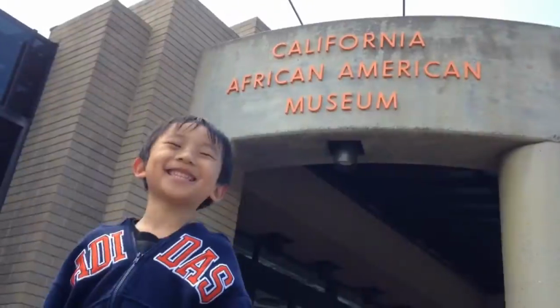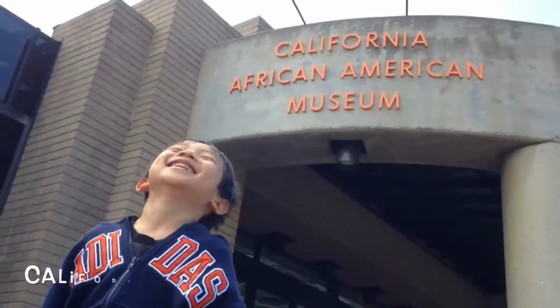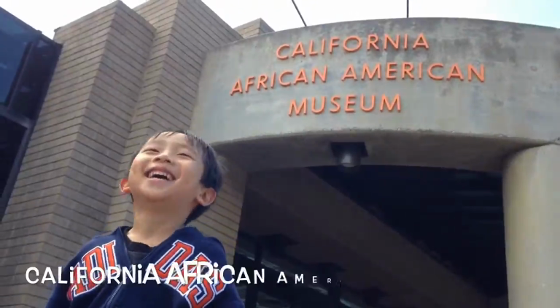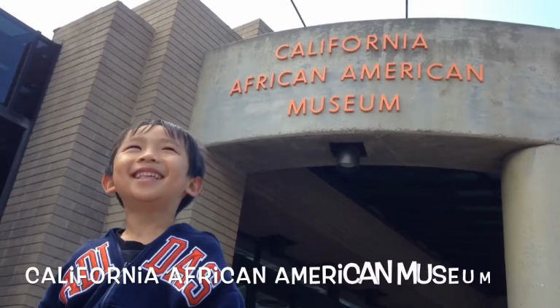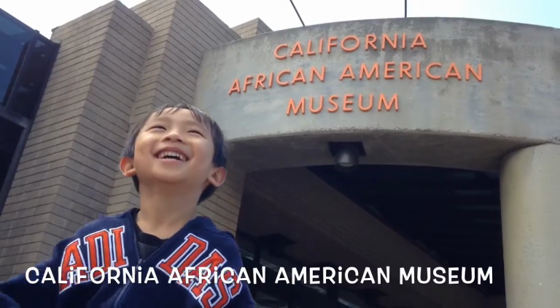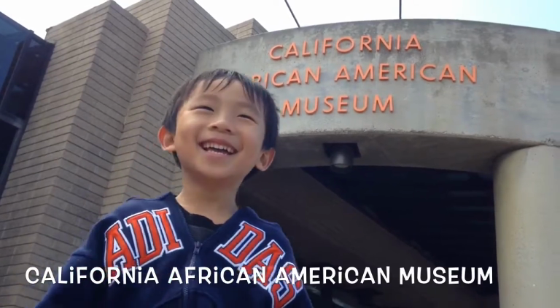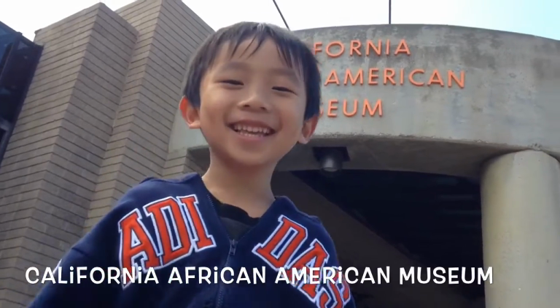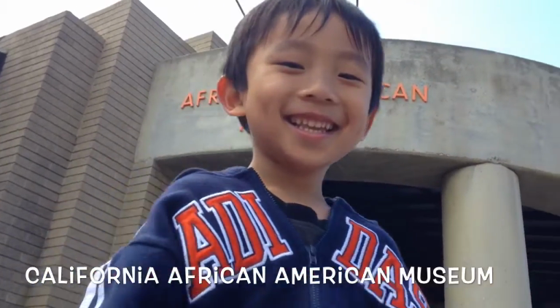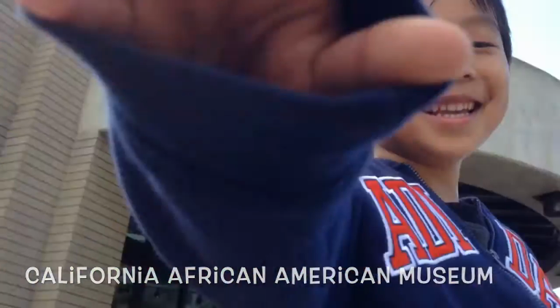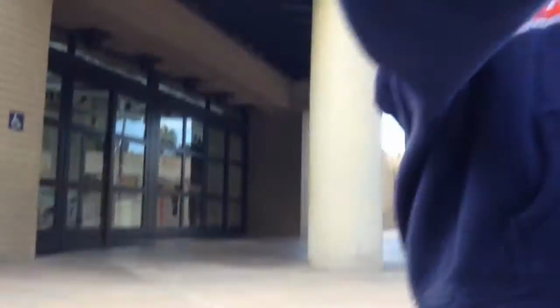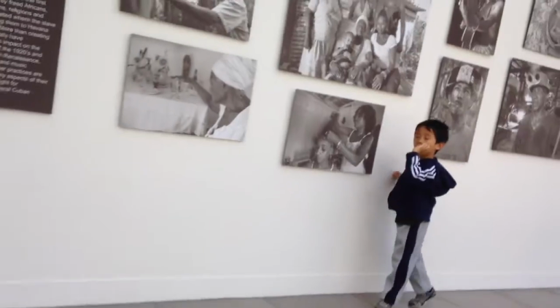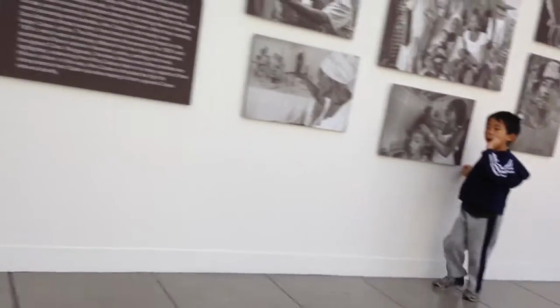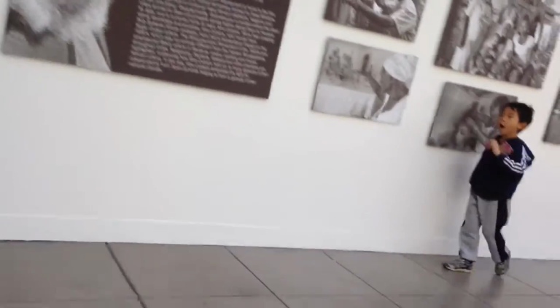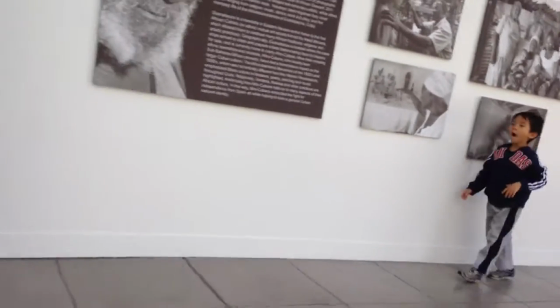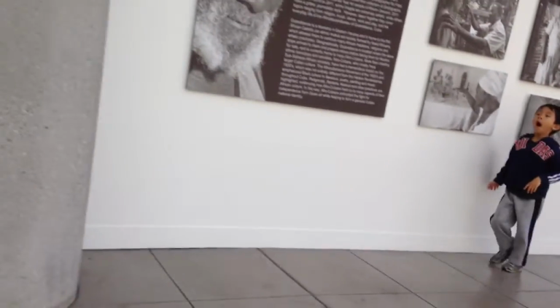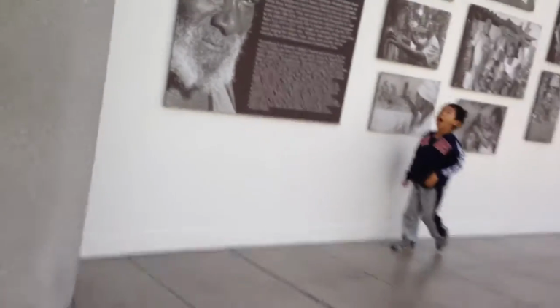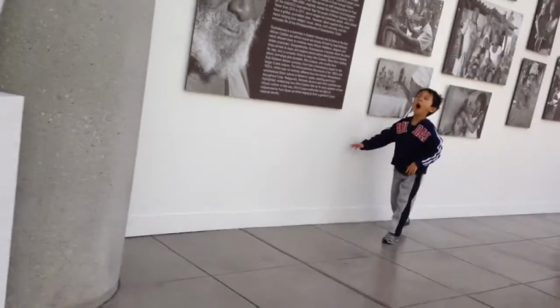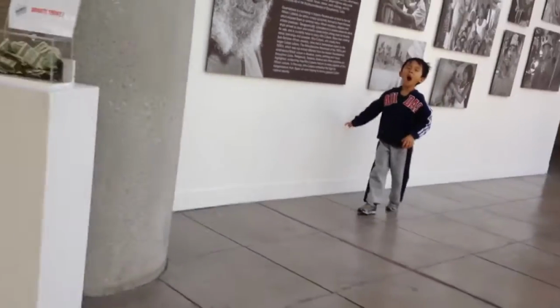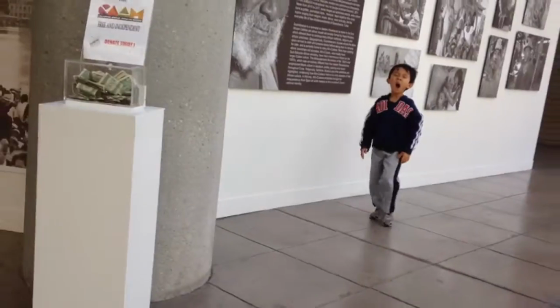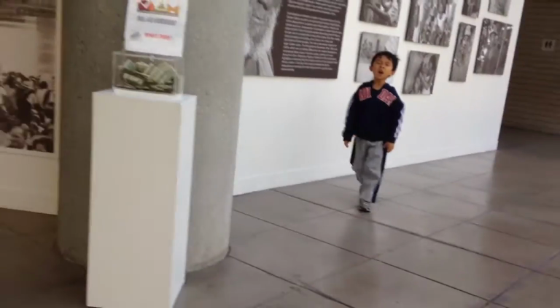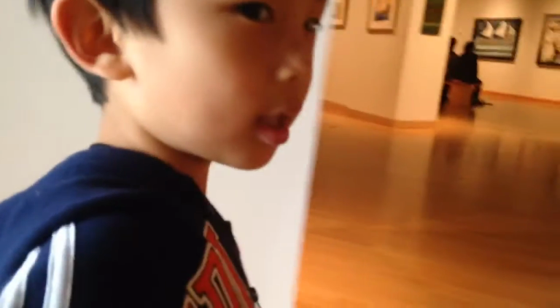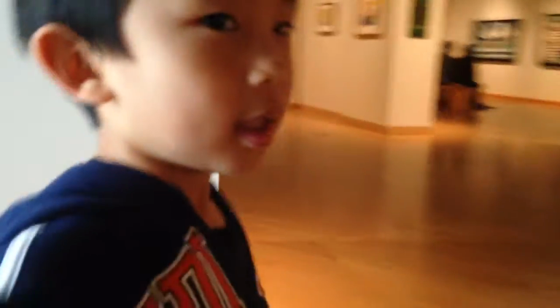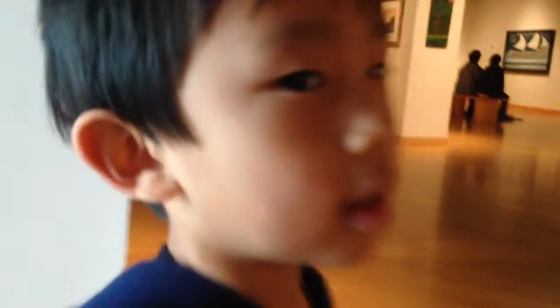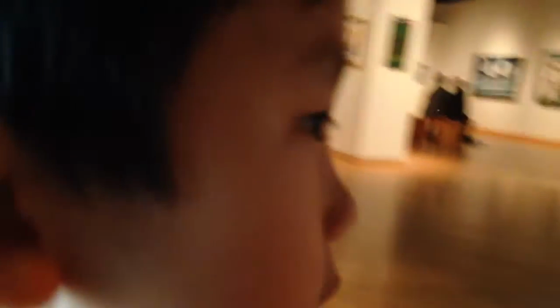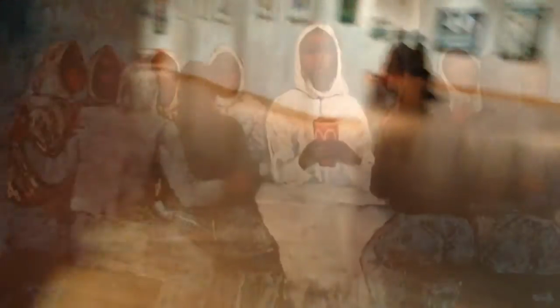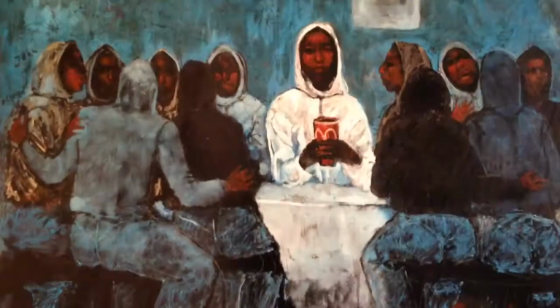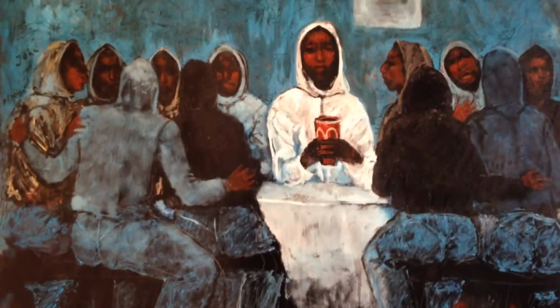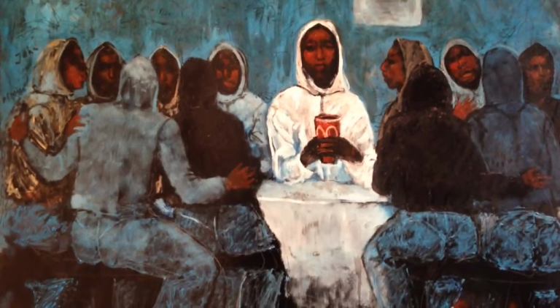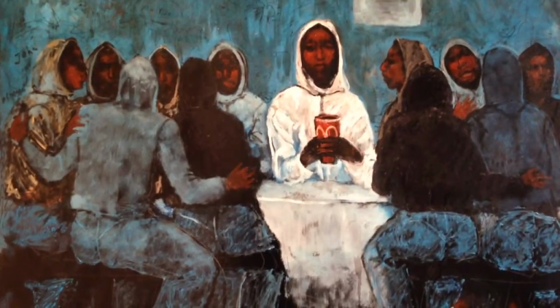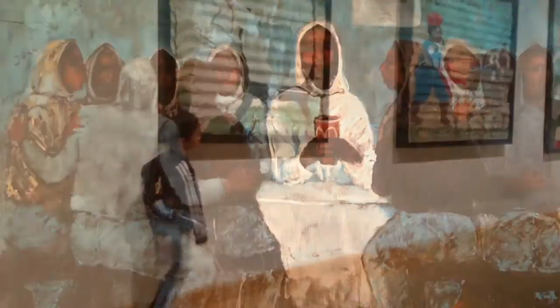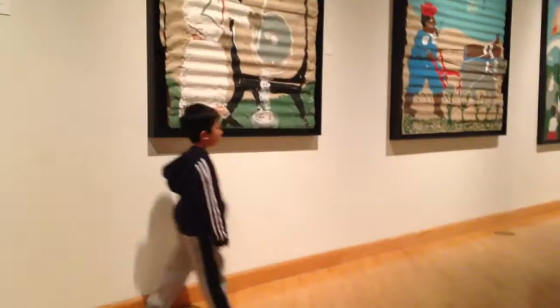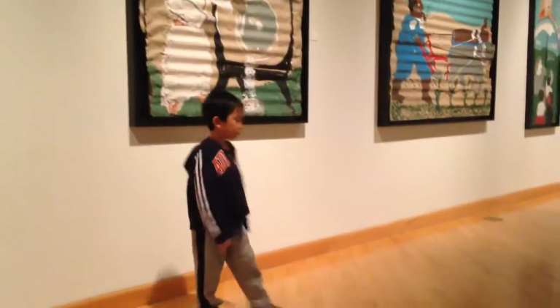We are at the California African American Museum. This museum focuses on the culture and history of African Americans.